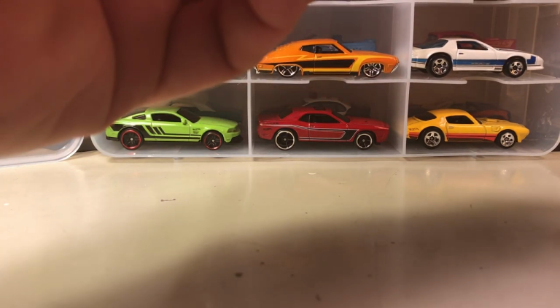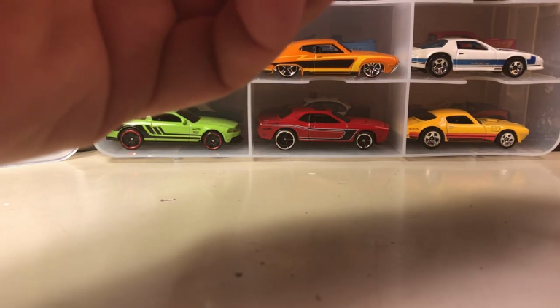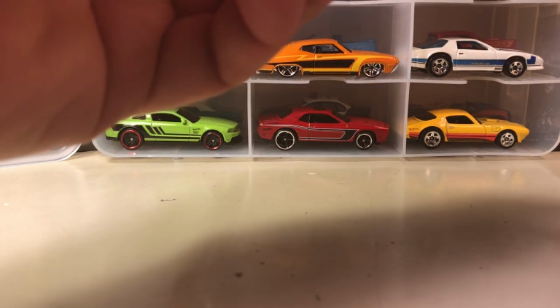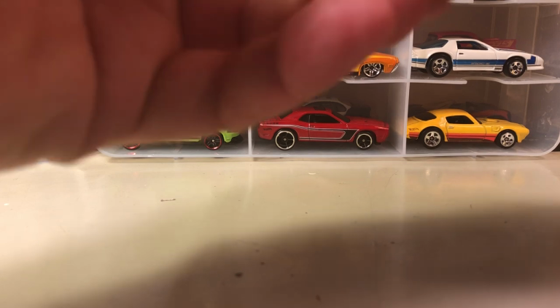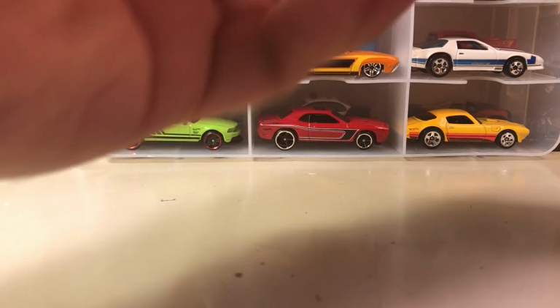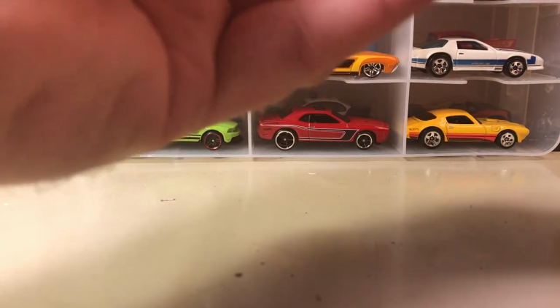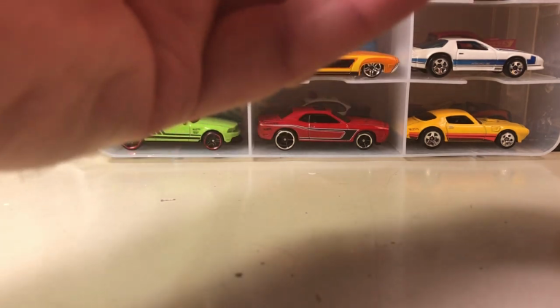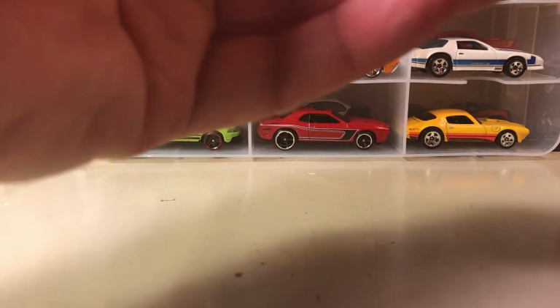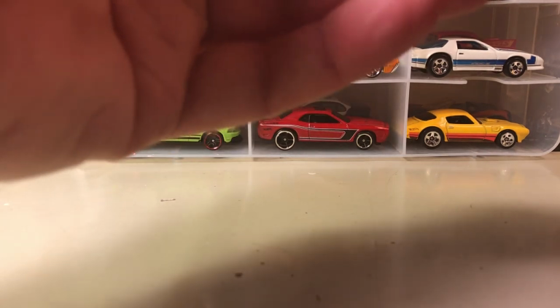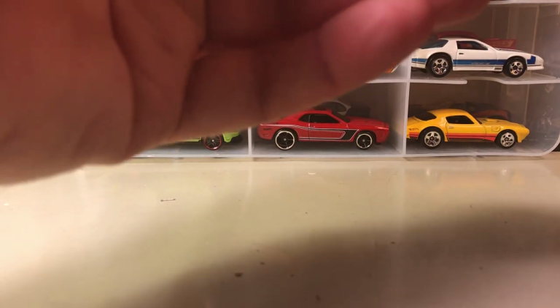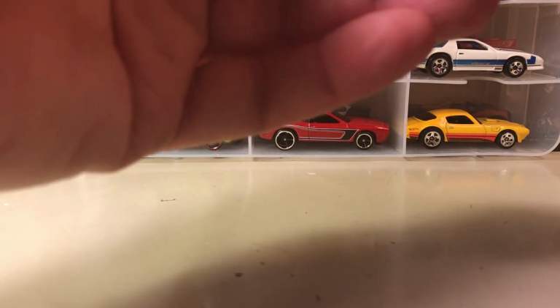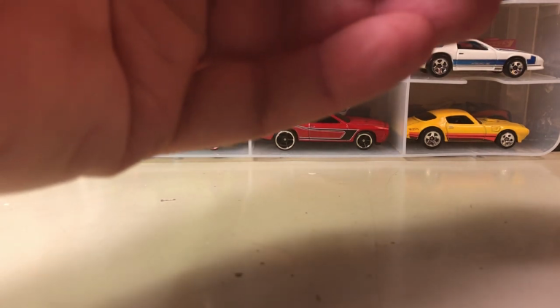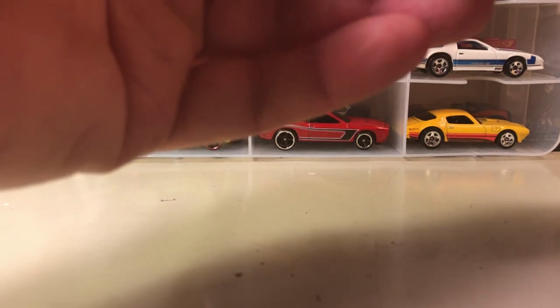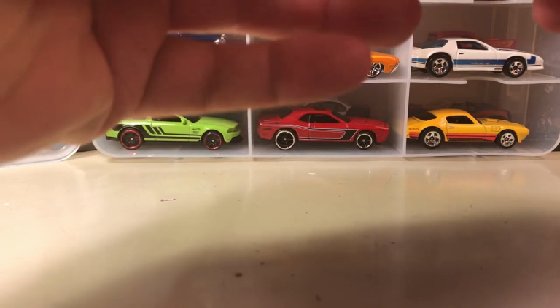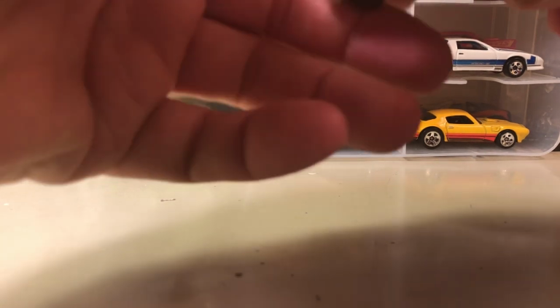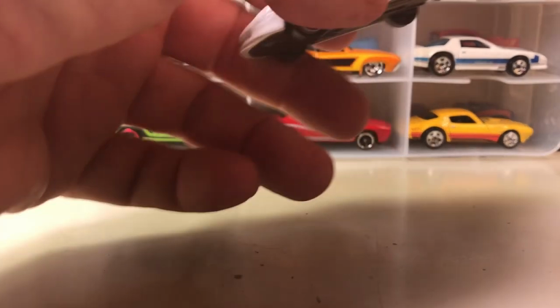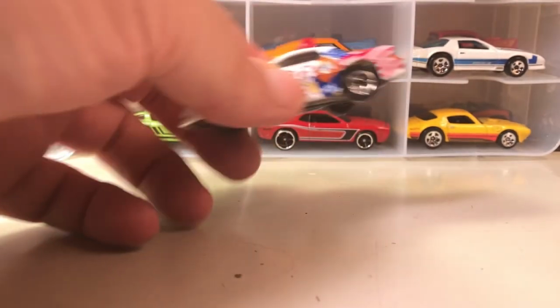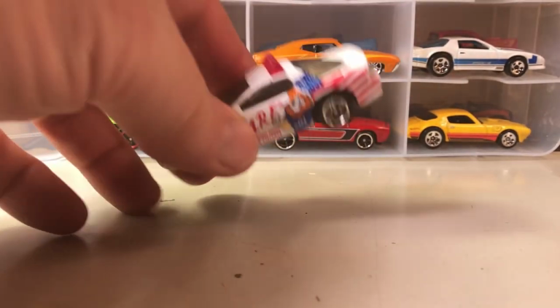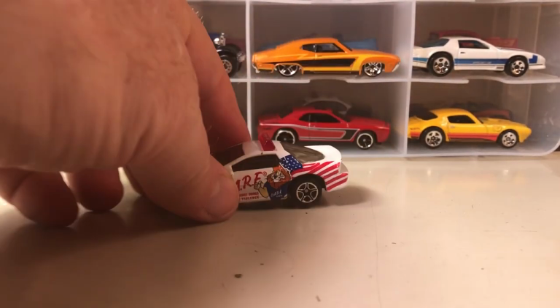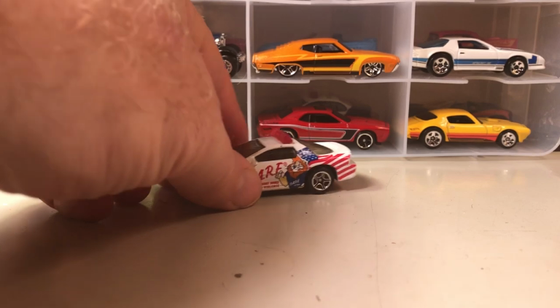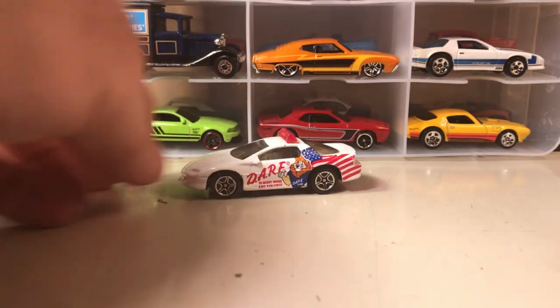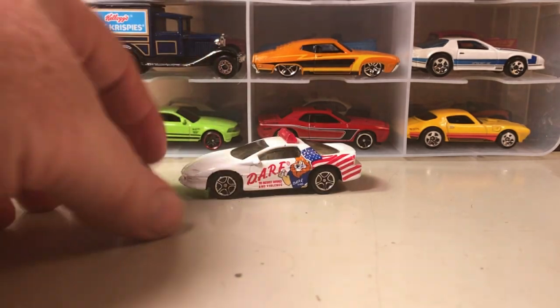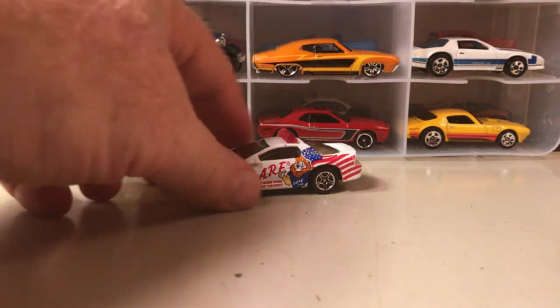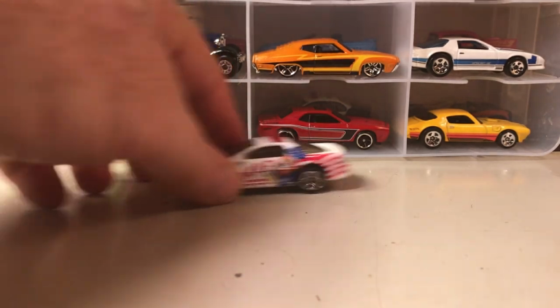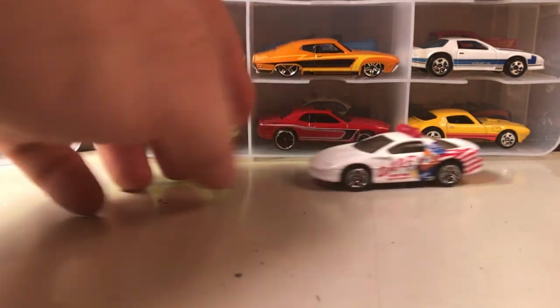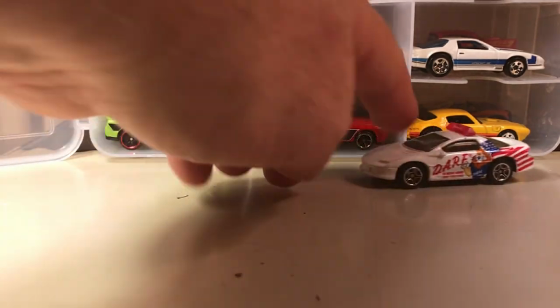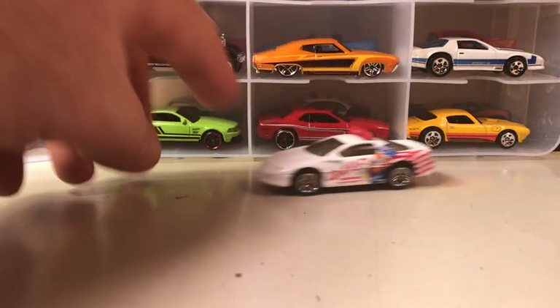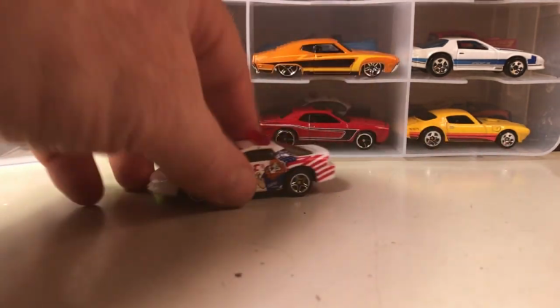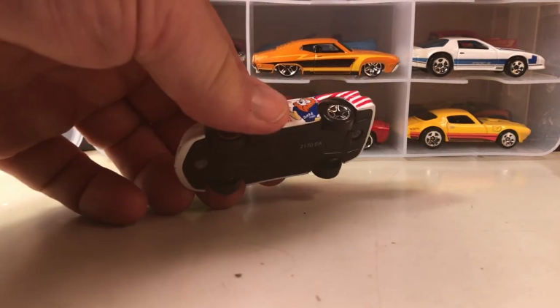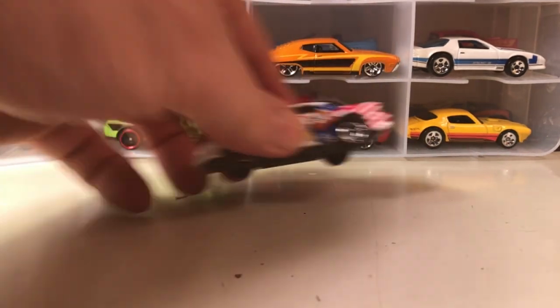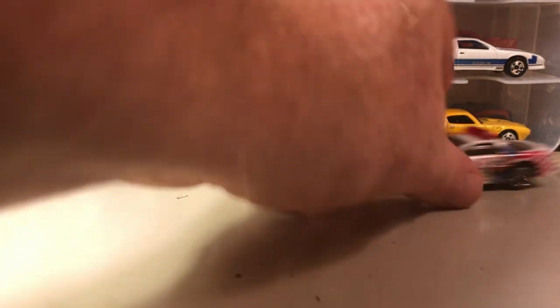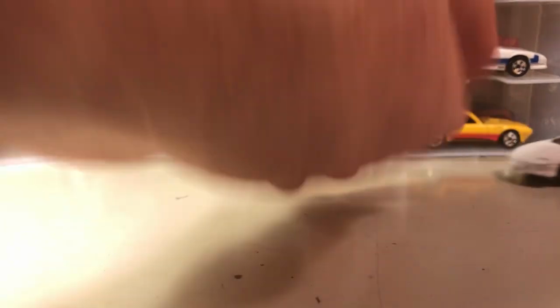I can't quite make it out — it might be a Camaro Z28. I don't know the year; it's from the 90s. I actually kind of like this one. I like the wheels on it.